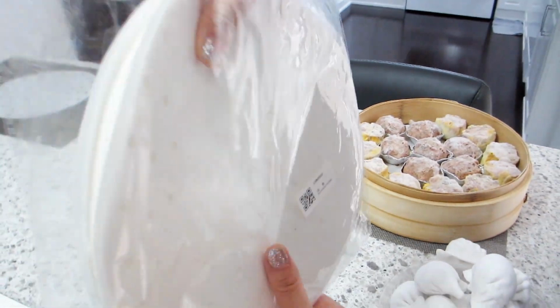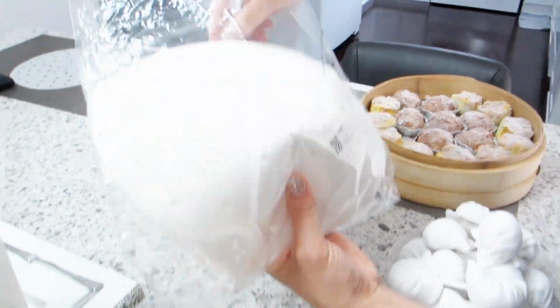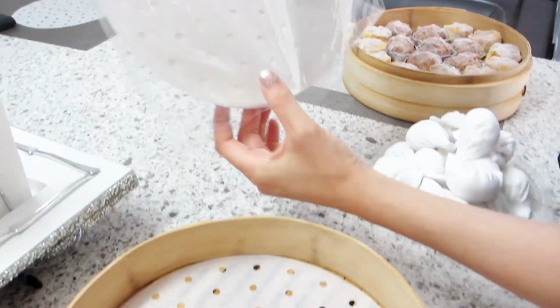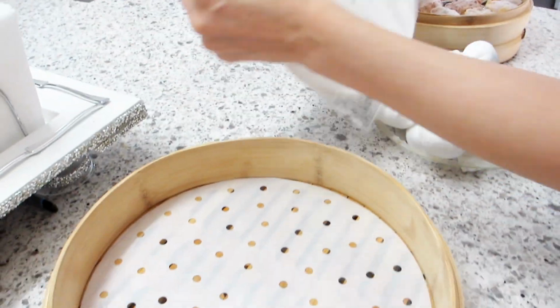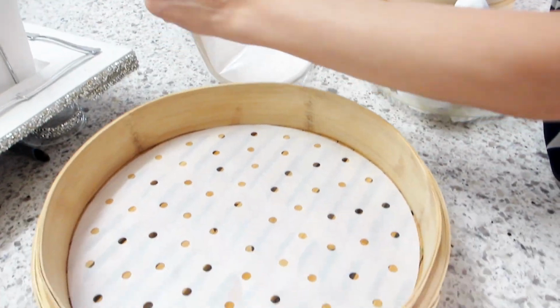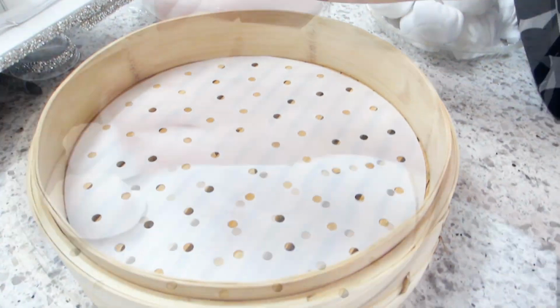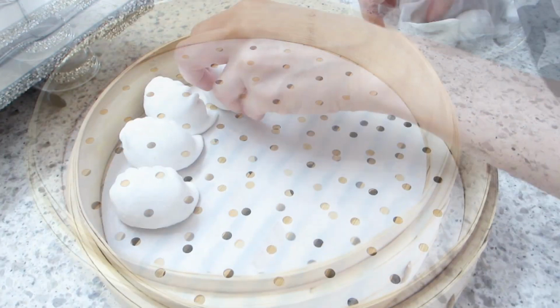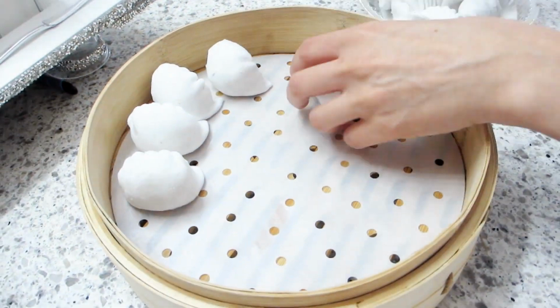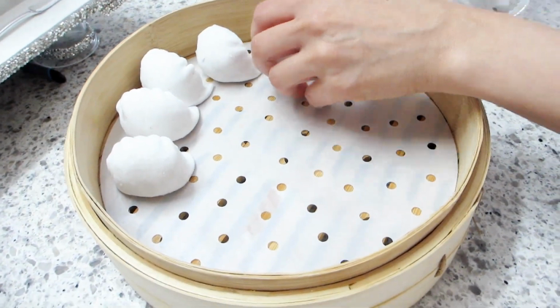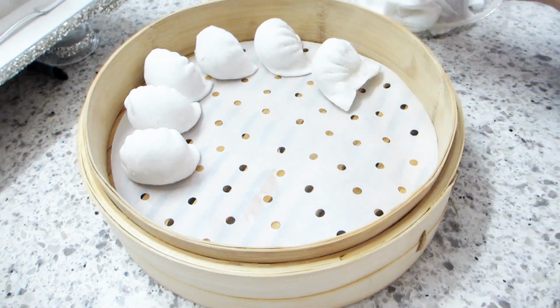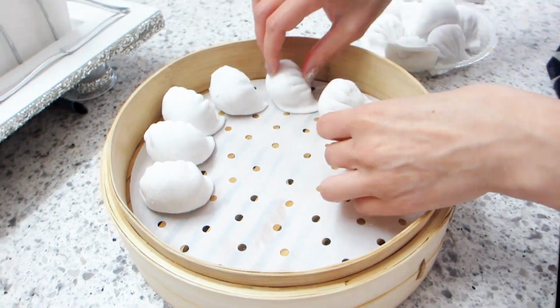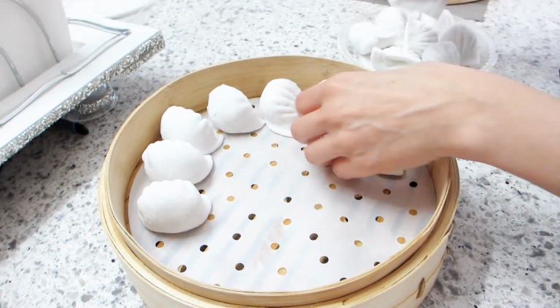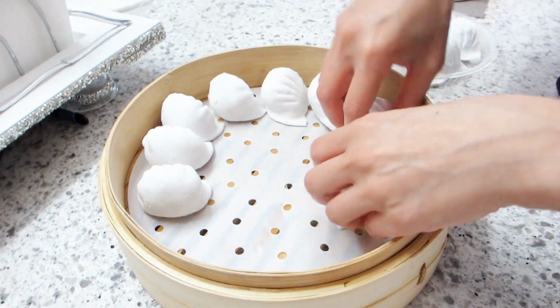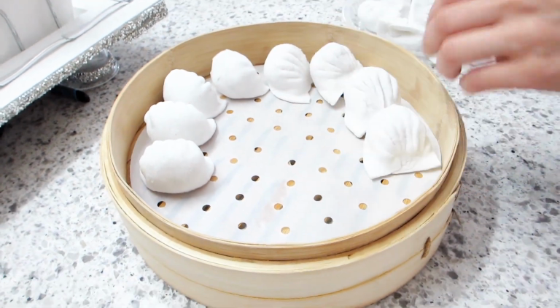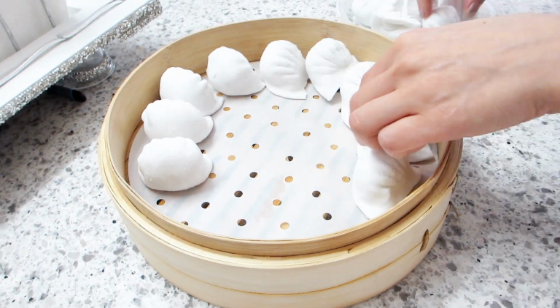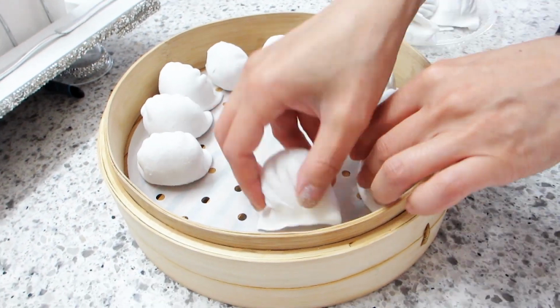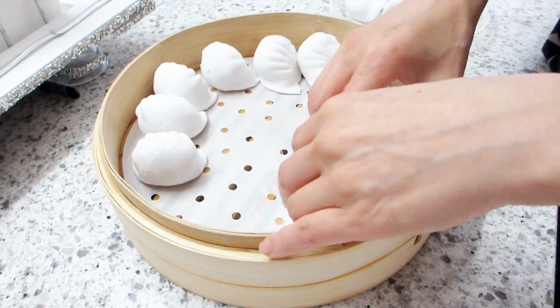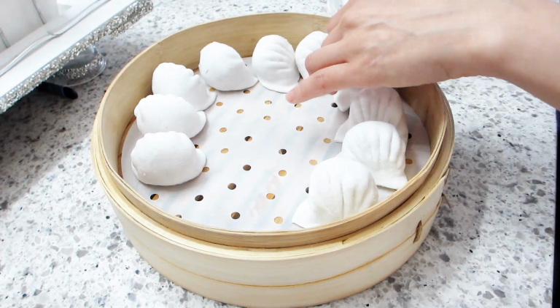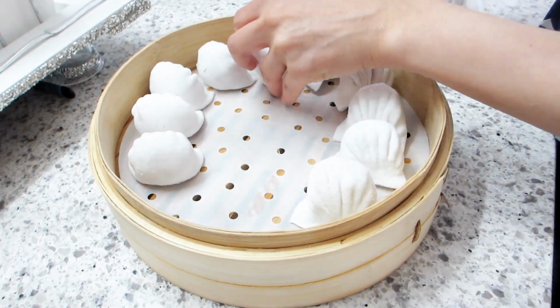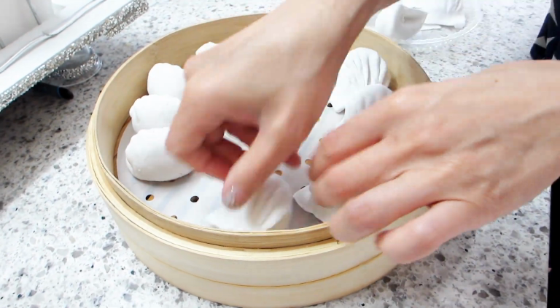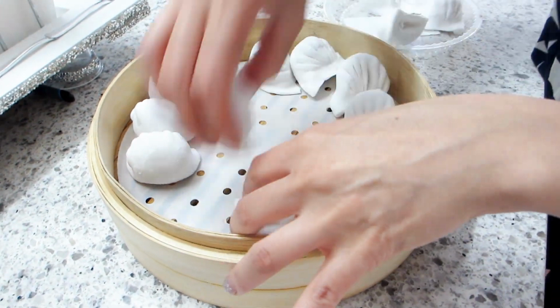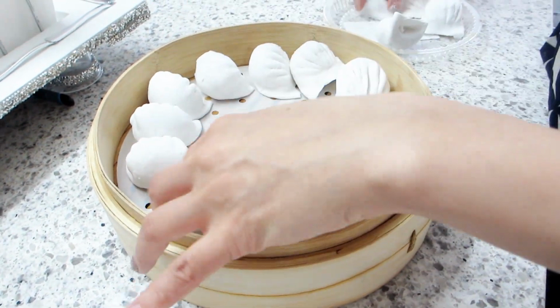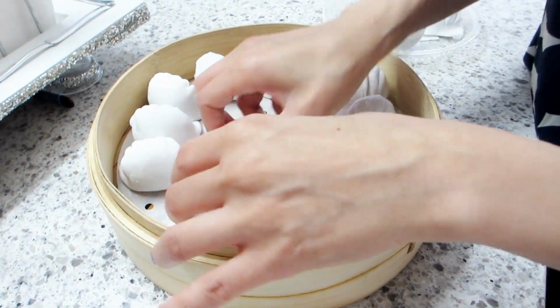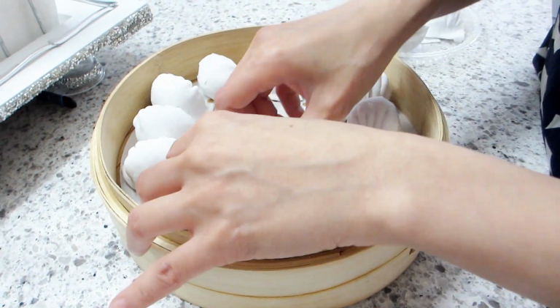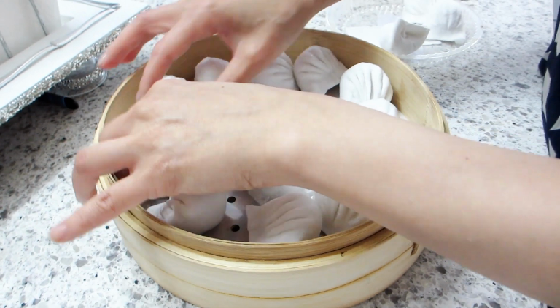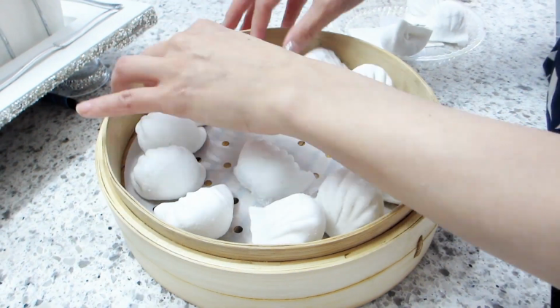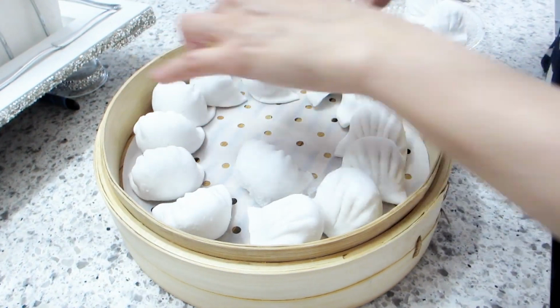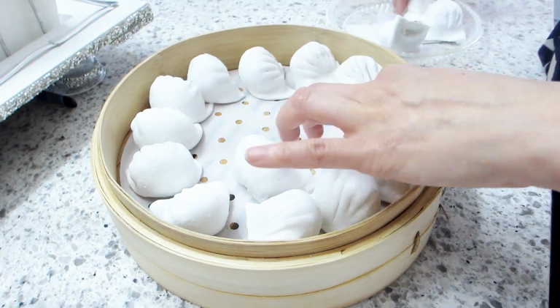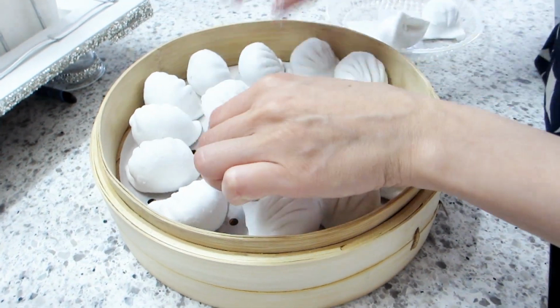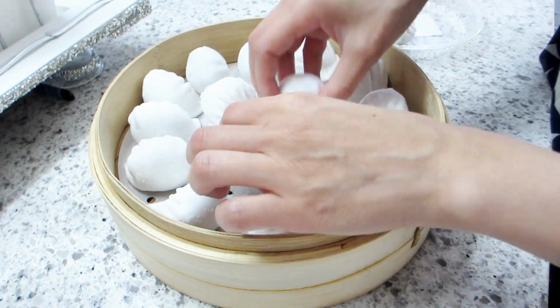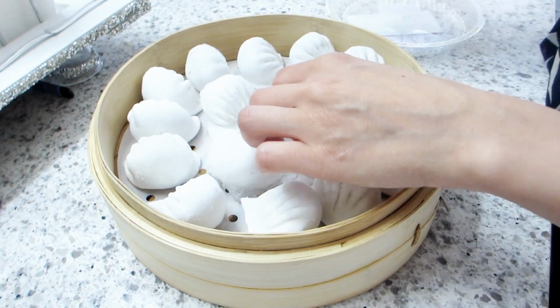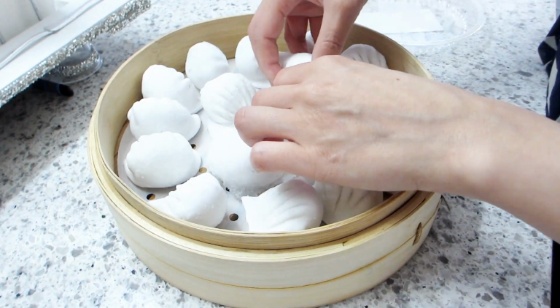So you can also use them in the air fryer, oven, and microwave. Besides being nonstick, they can also tolerate both water and oil, so you can place a variety of foods on them.